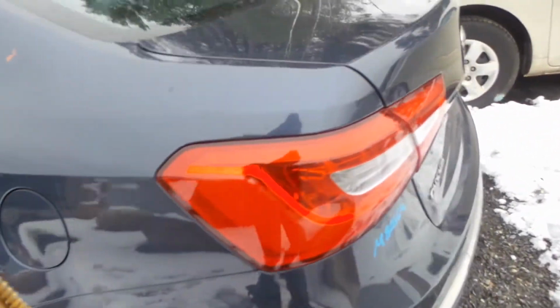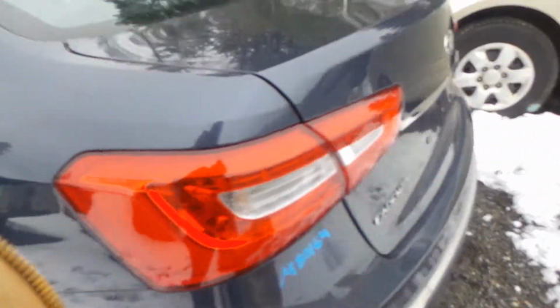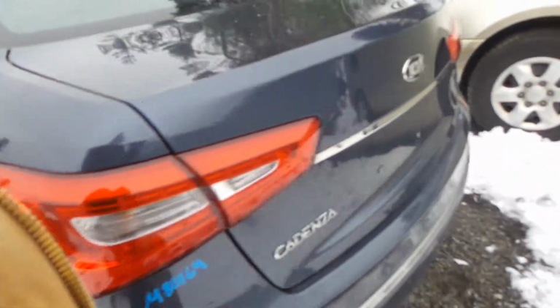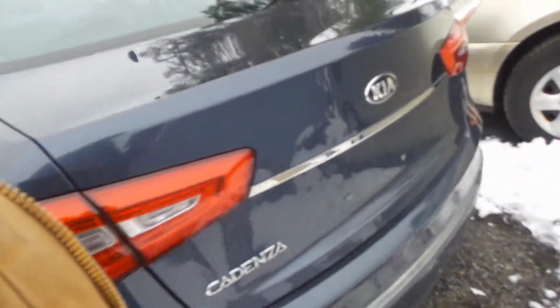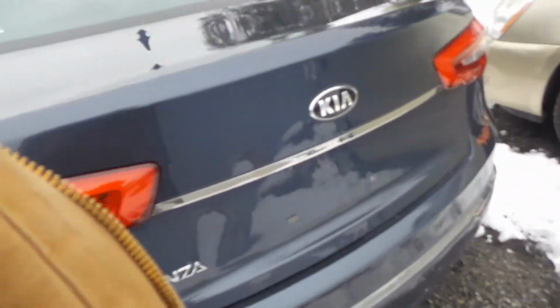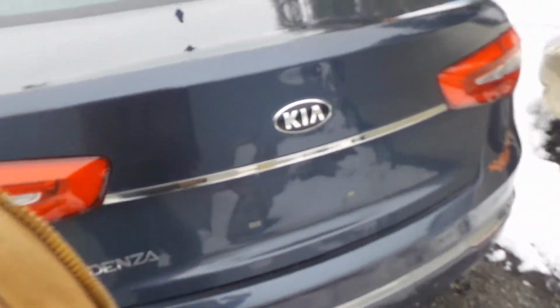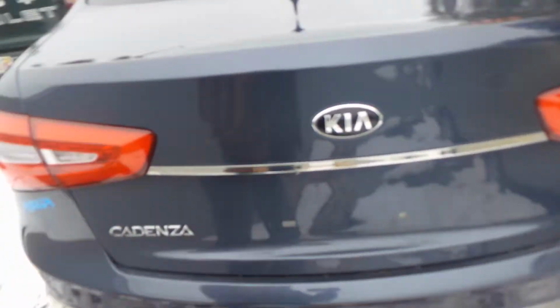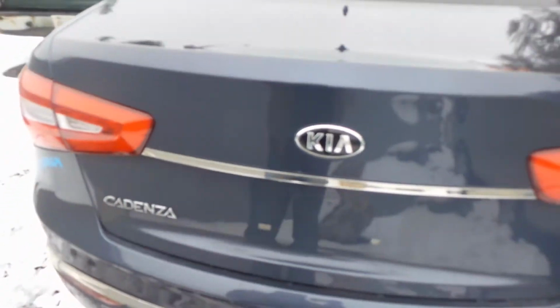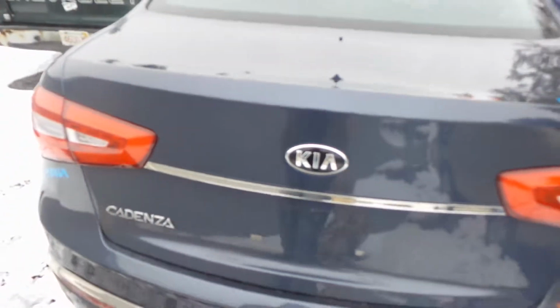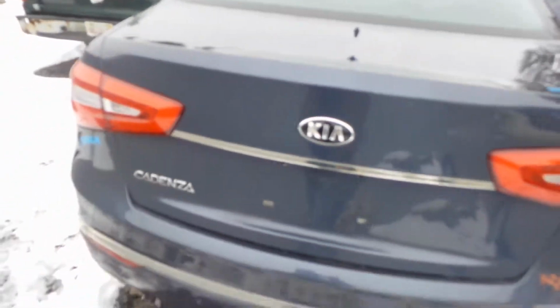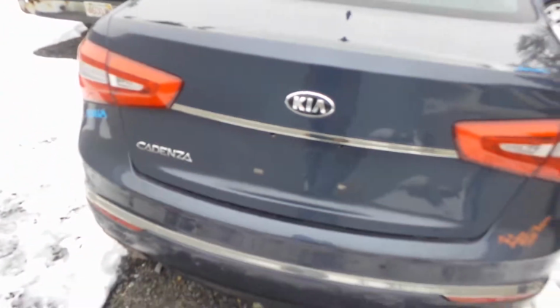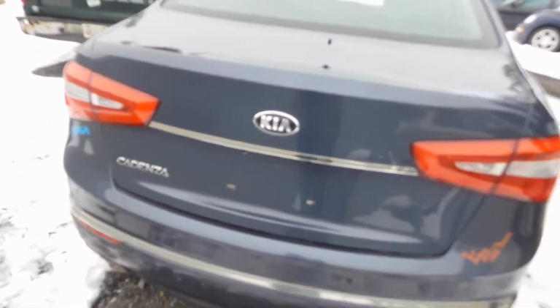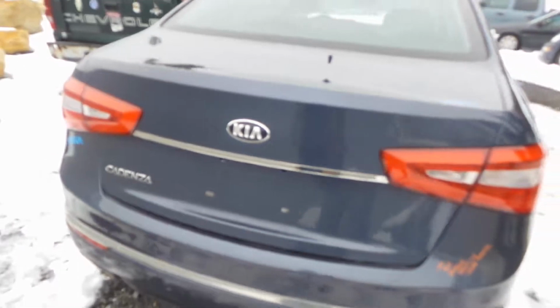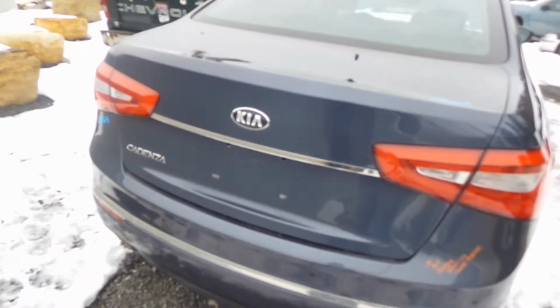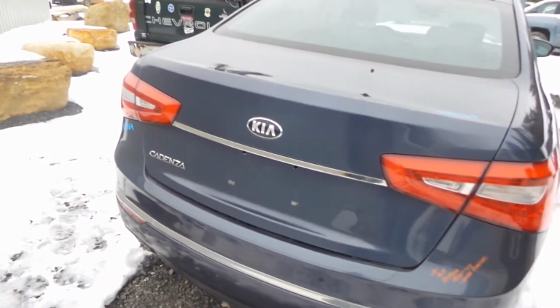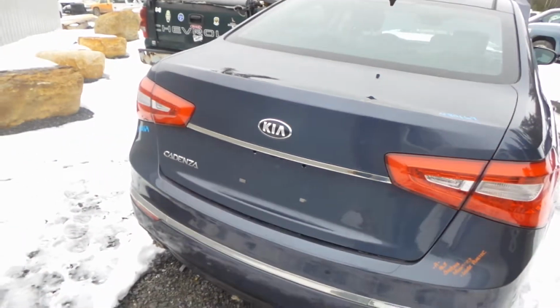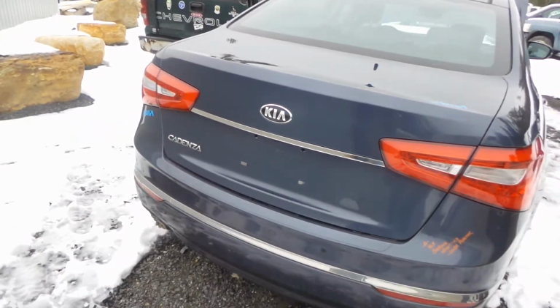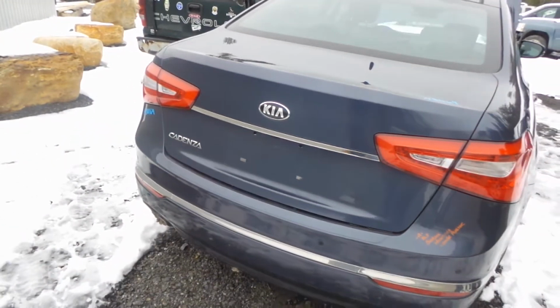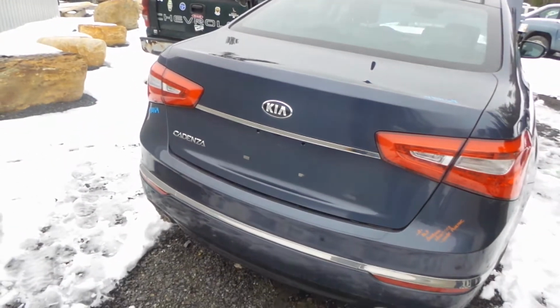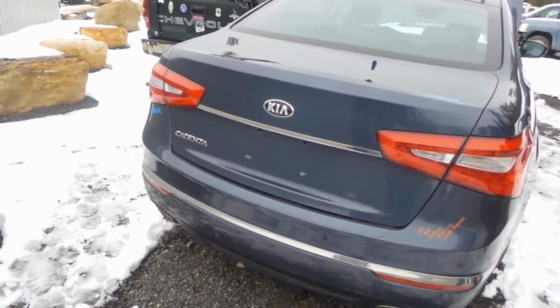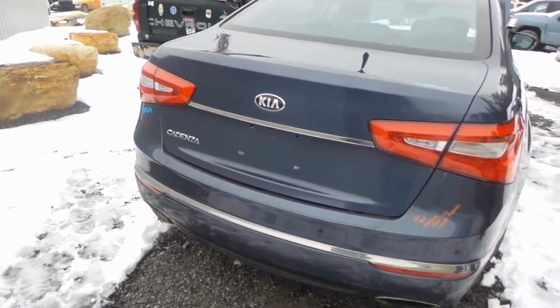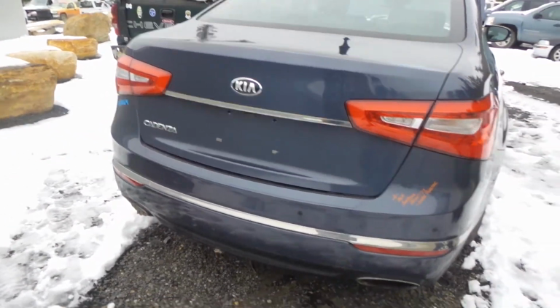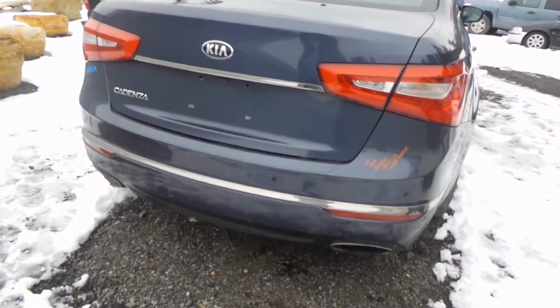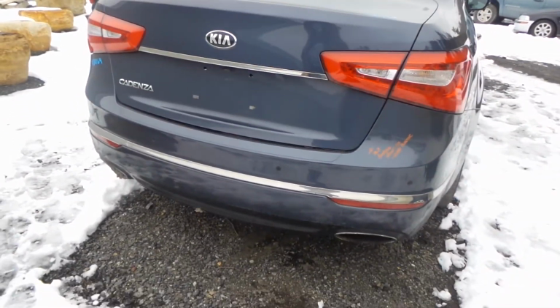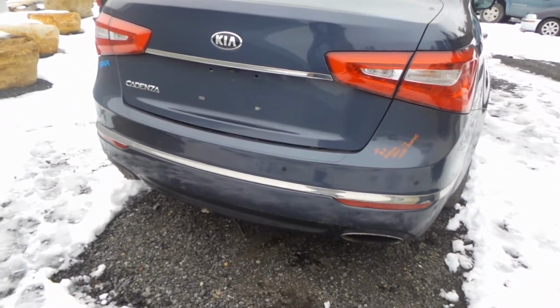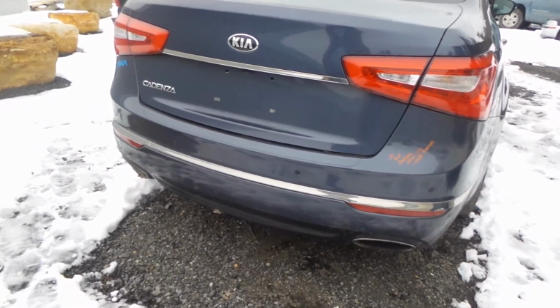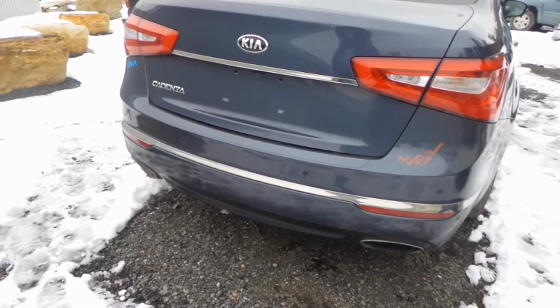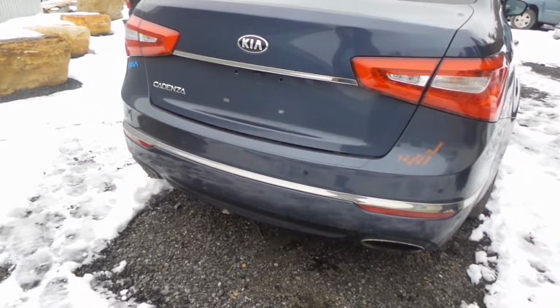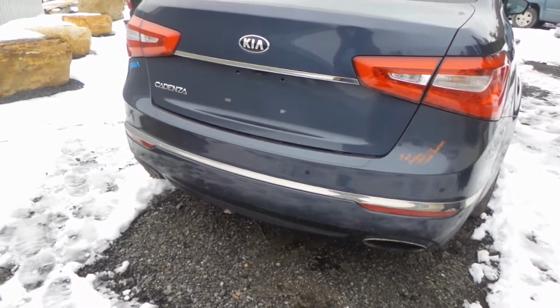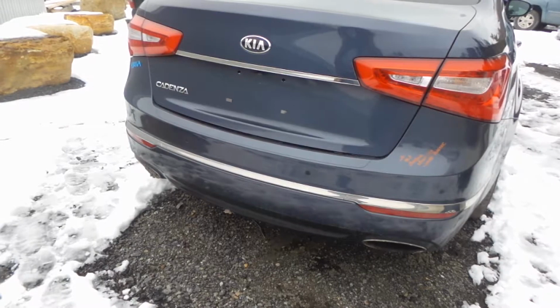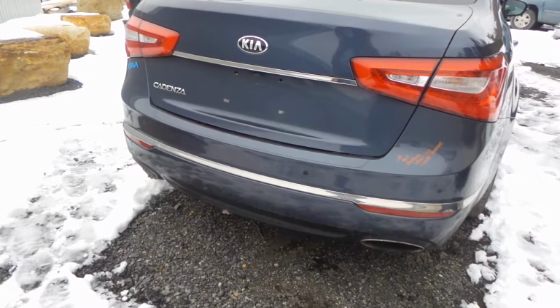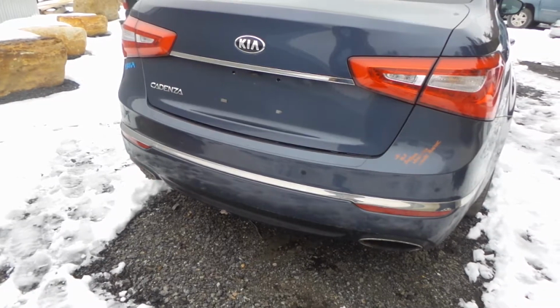We have two good taillights and a triple zero insurance quality lid that comes with the lights, the hinges, and the camera. We have an A-grade complete rear bumper that comes with the sensors.